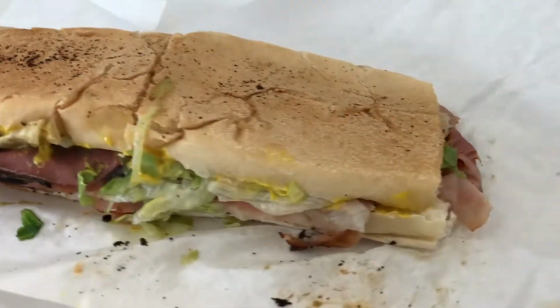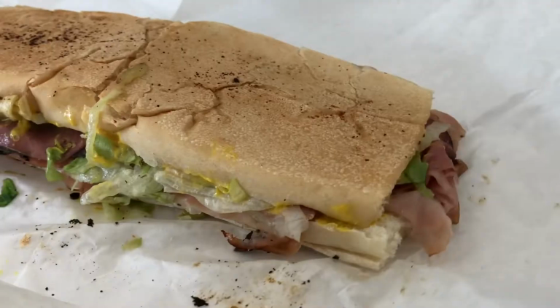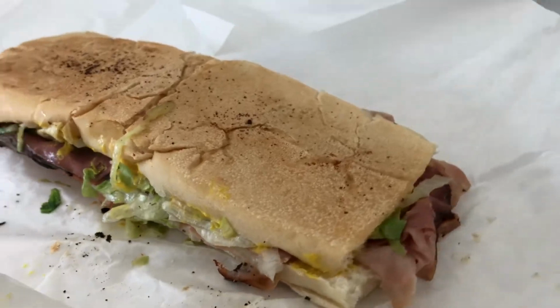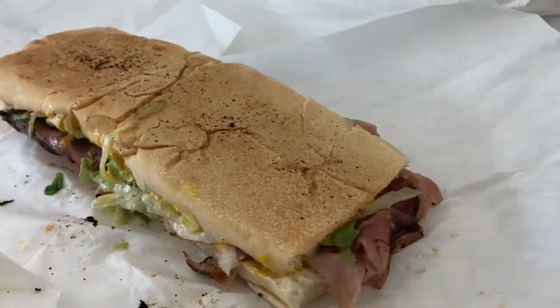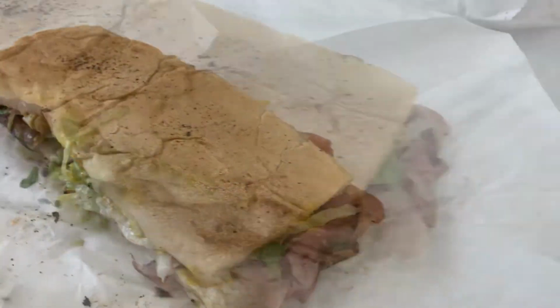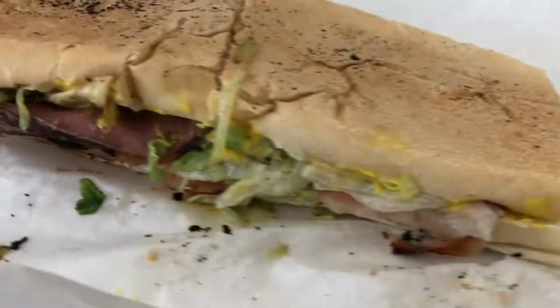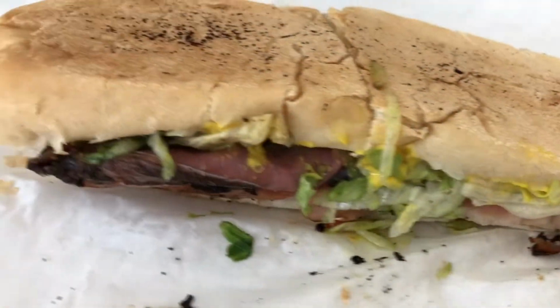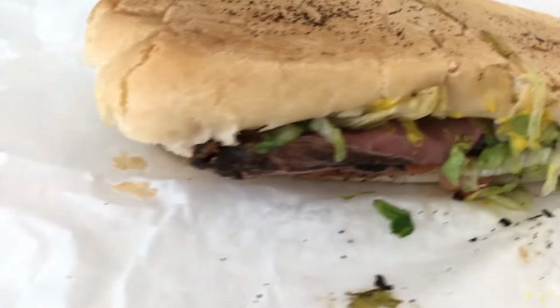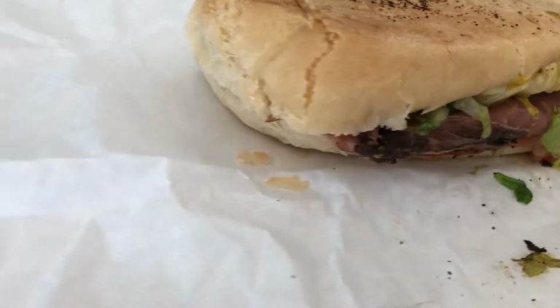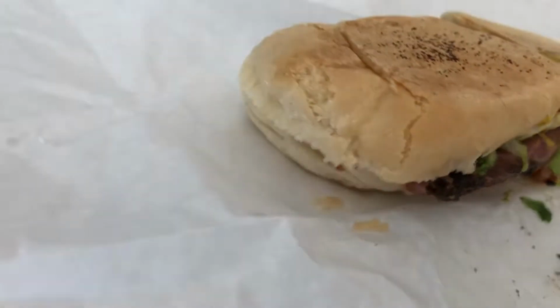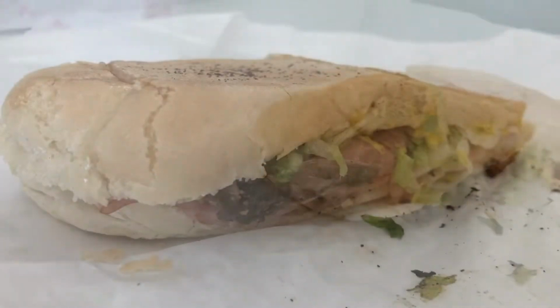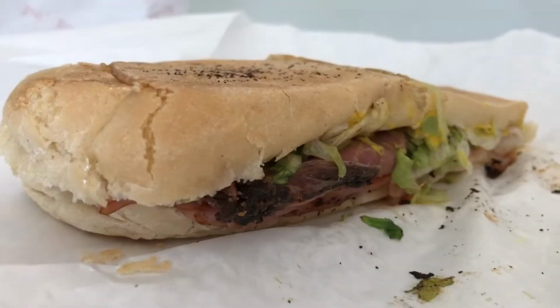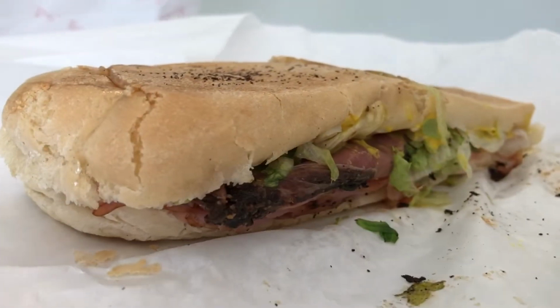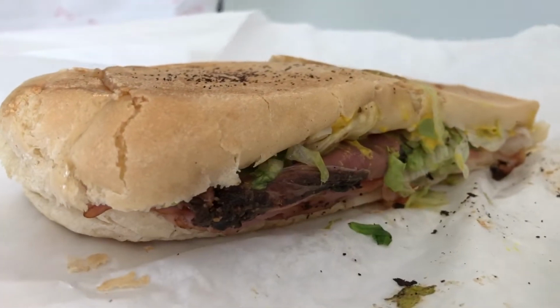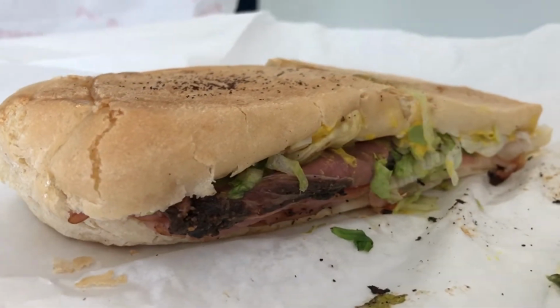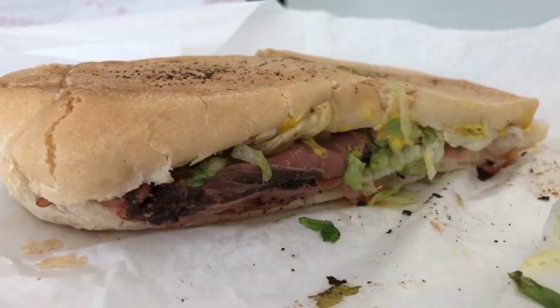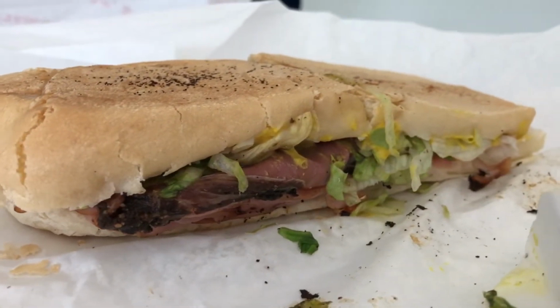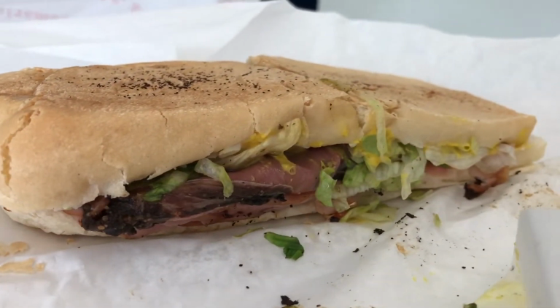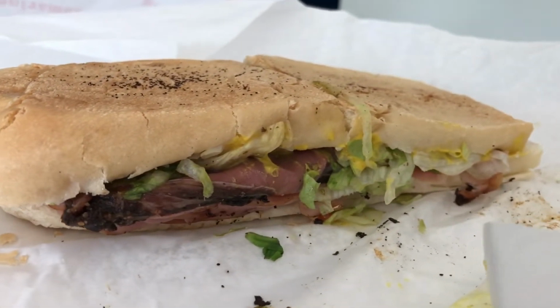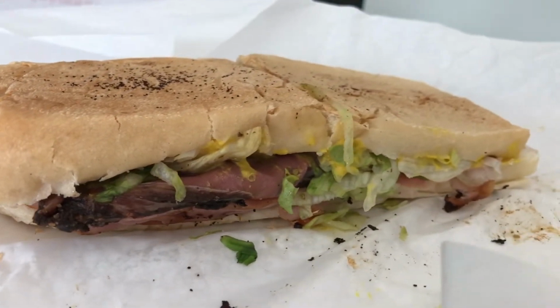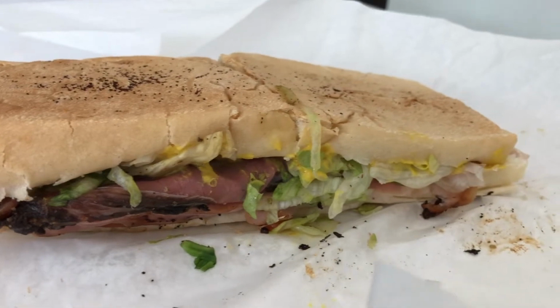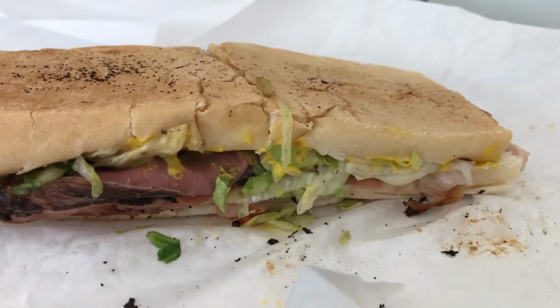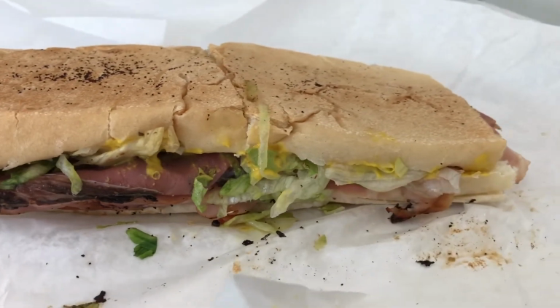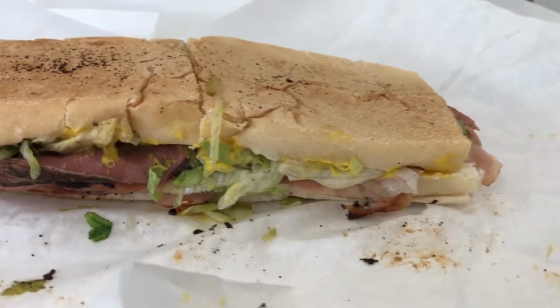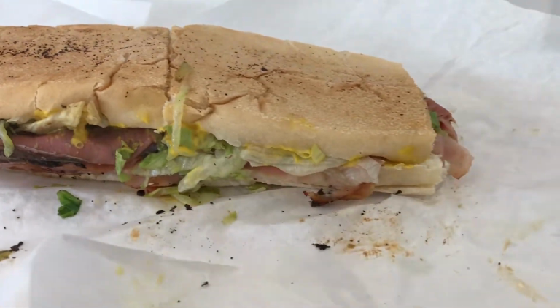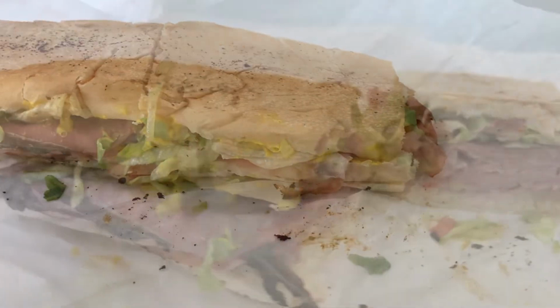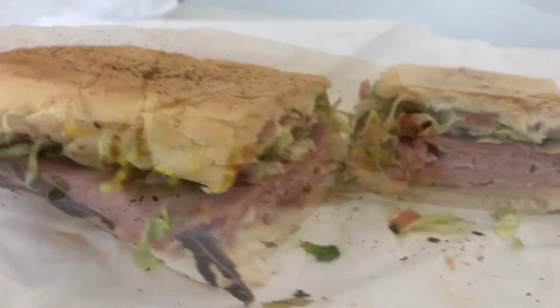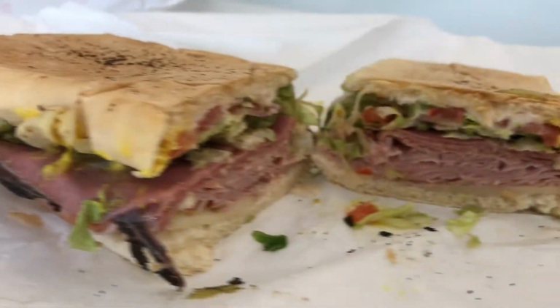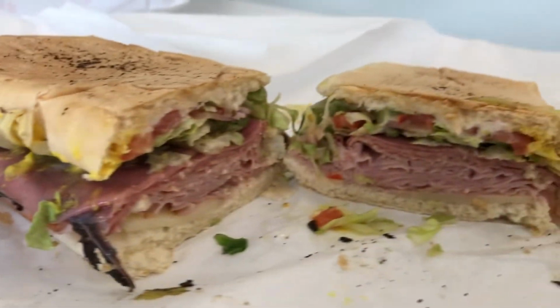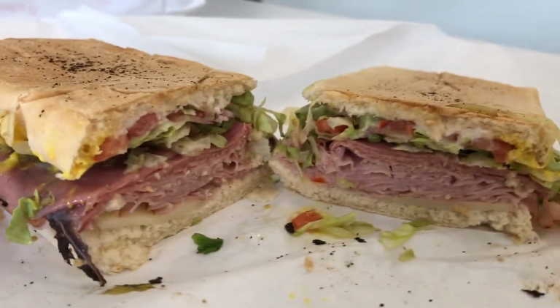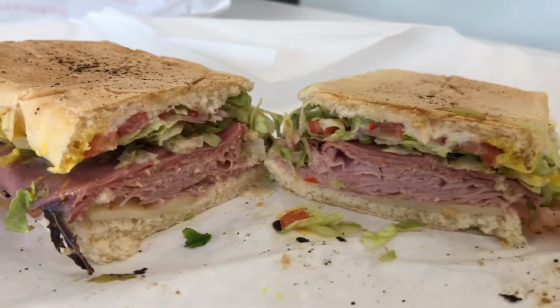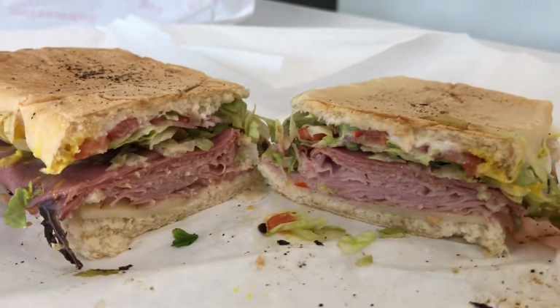The sub has got everything you can possibly want in a classic style sub: ham, salami, pastrami, cheese, lettuce, onion, tomato, oil, vinegar, mayo, and mustard — all served cold or toasted.